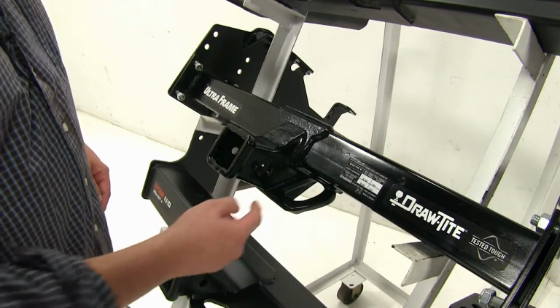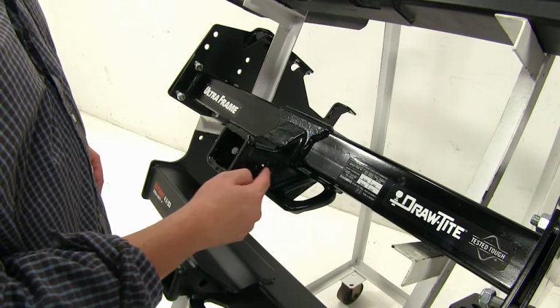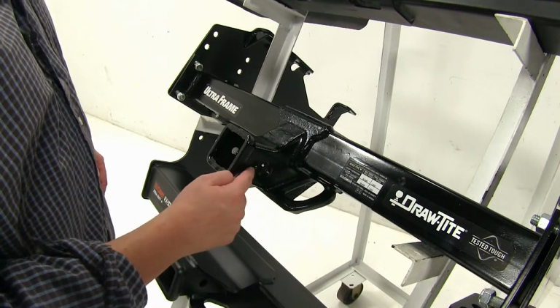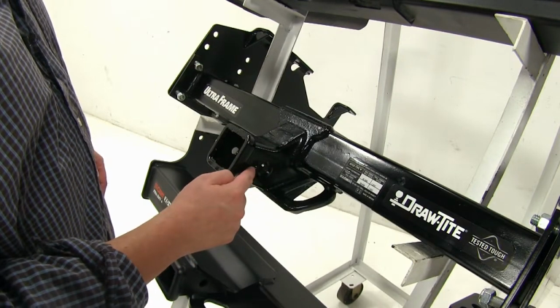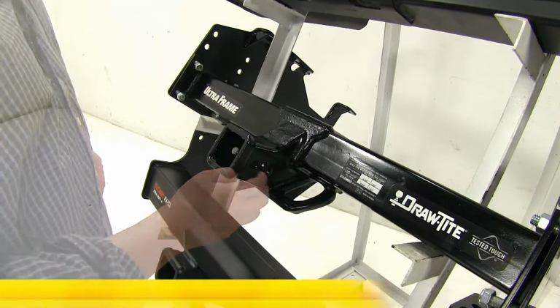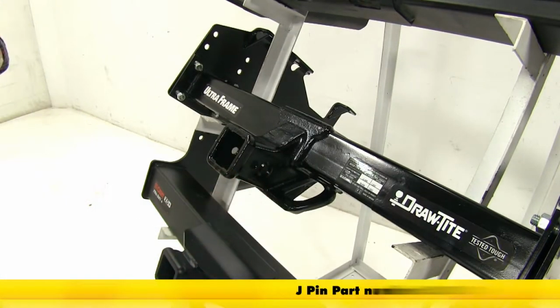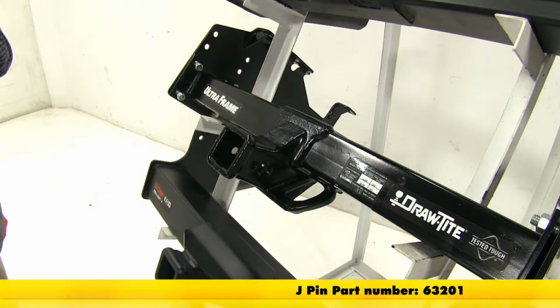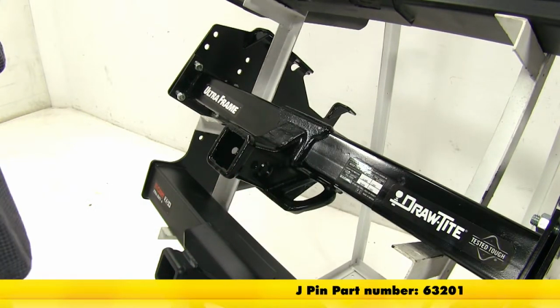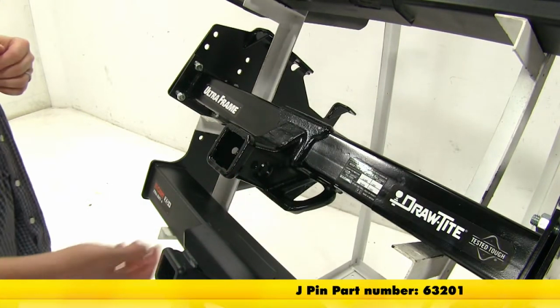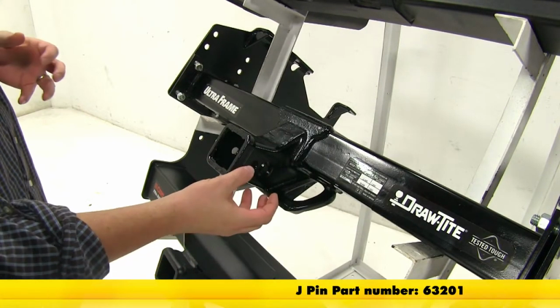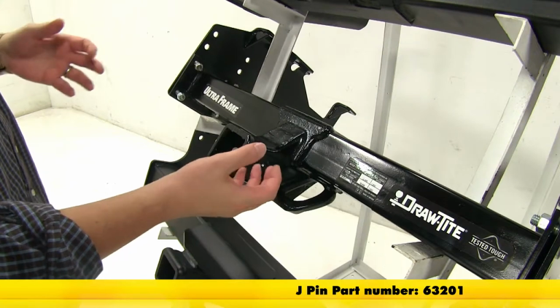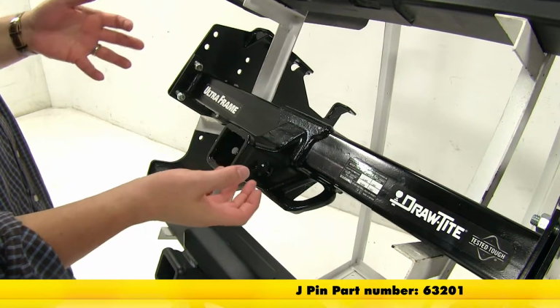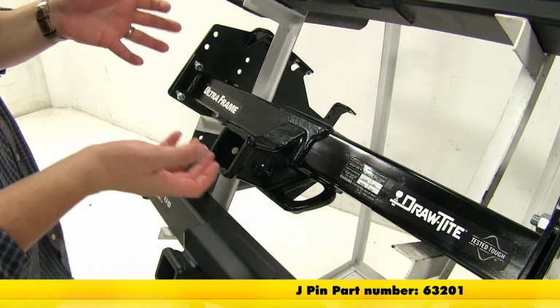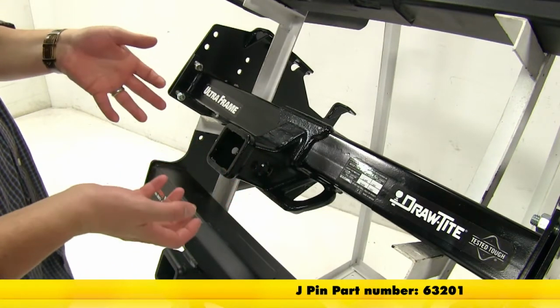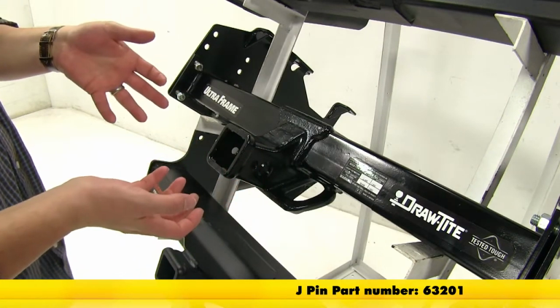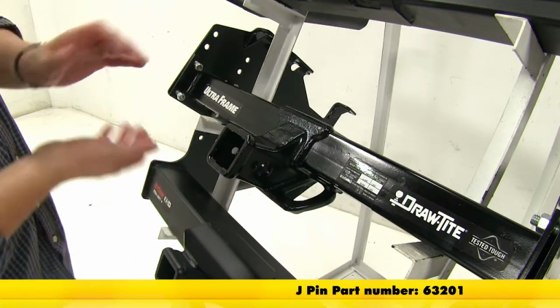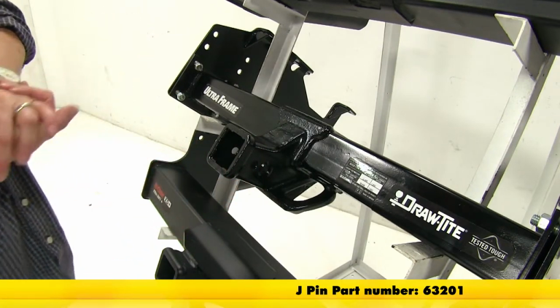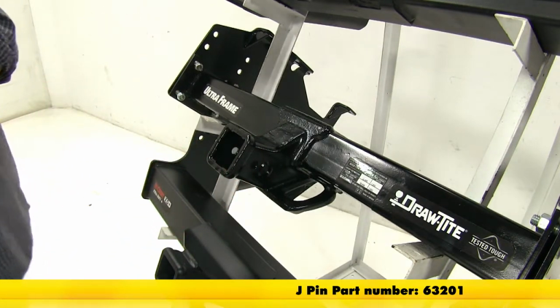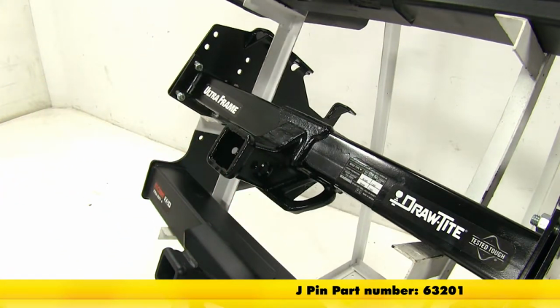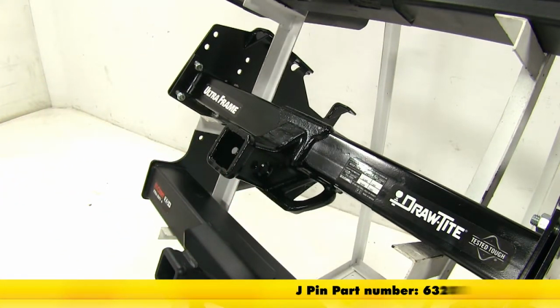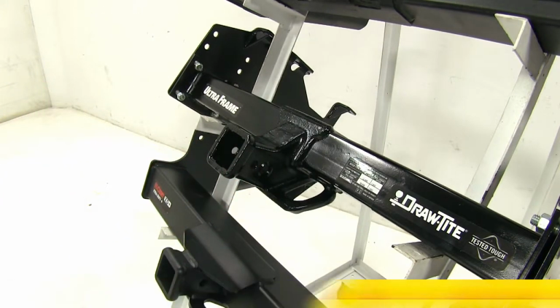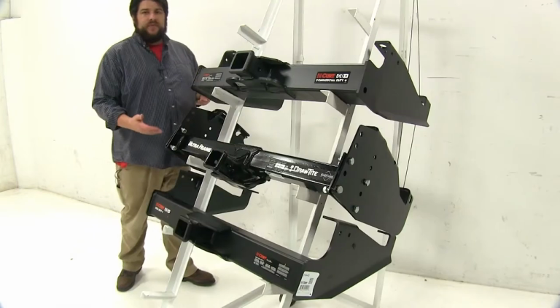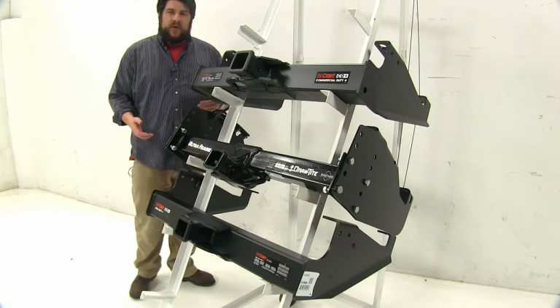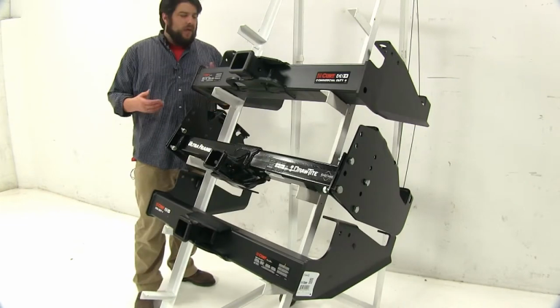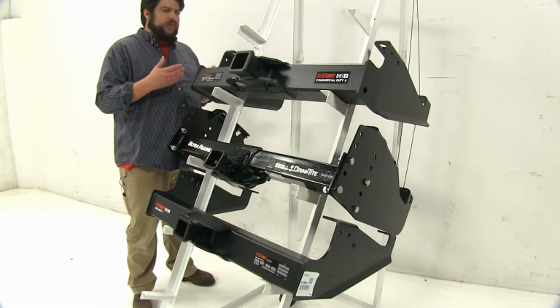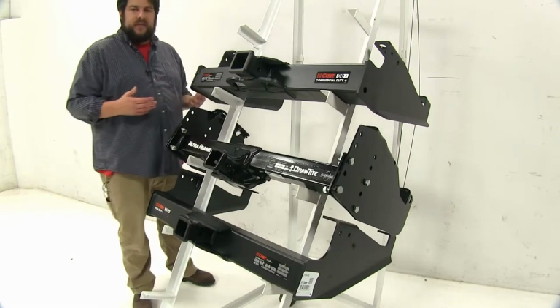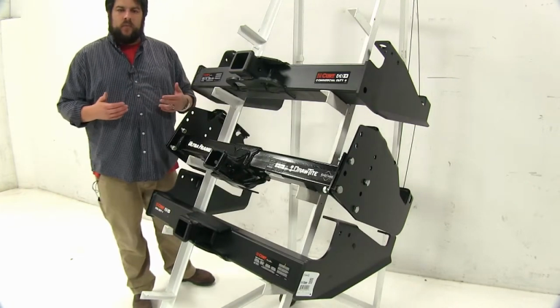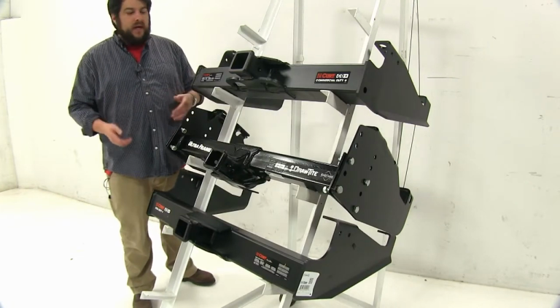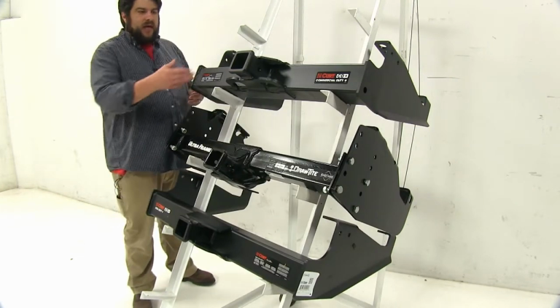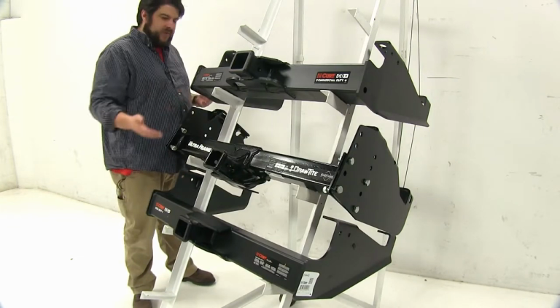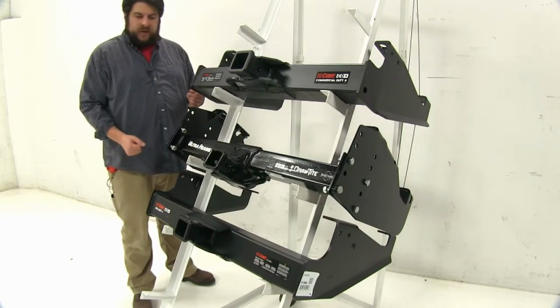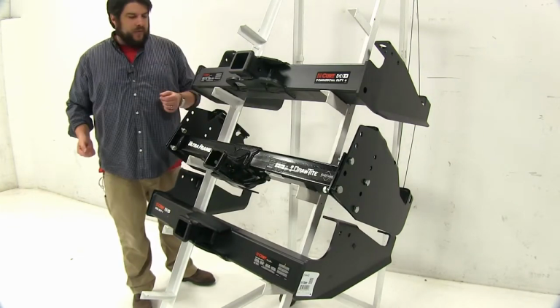This other hole can be used with the J-pin stabilization system, which will act as an anti-rattle bolt, which you can find on eTrailer.com. With these differences pointed out, they all attach relatively the same way and all have the same standard pin holes to them.